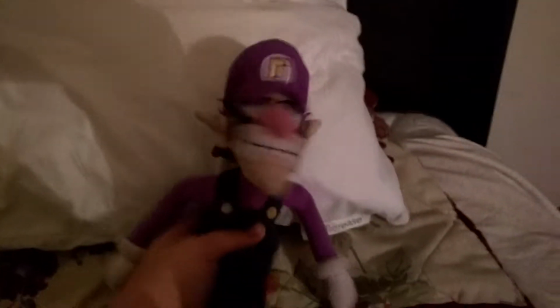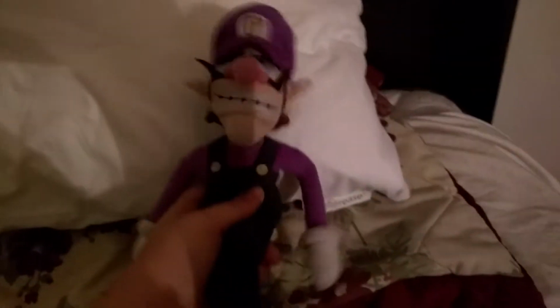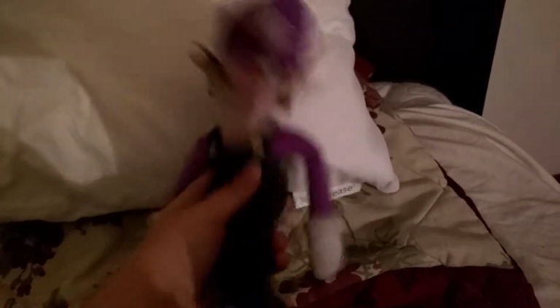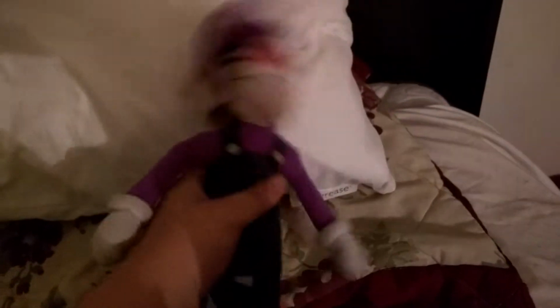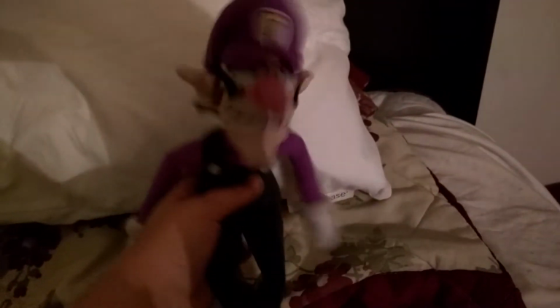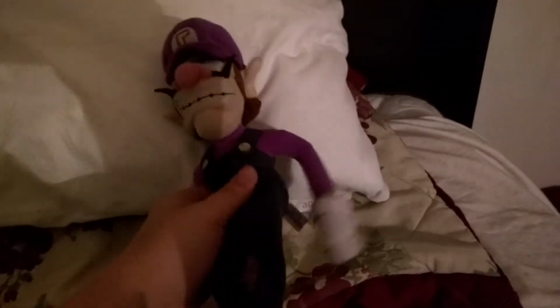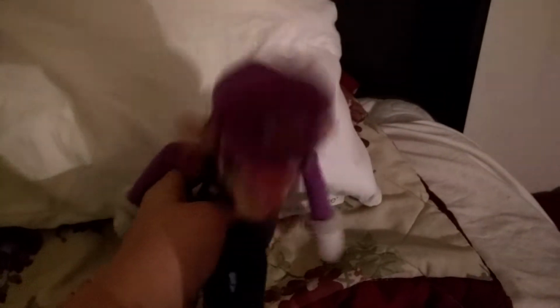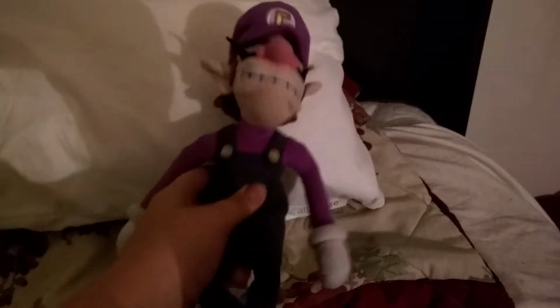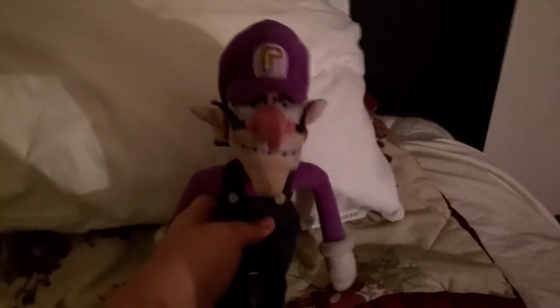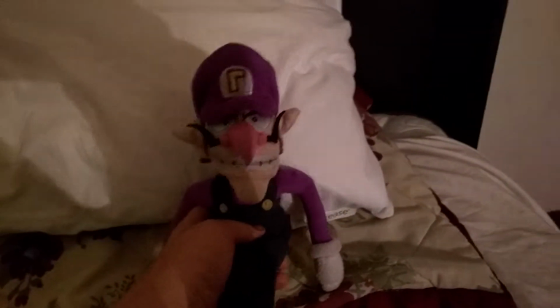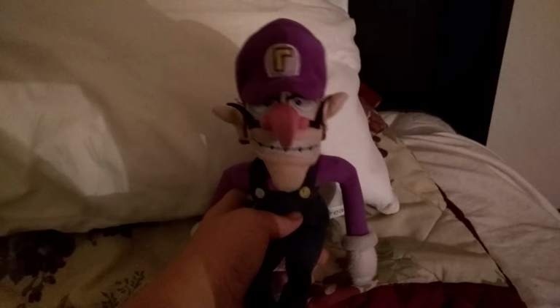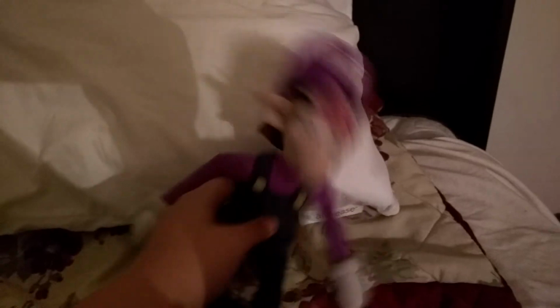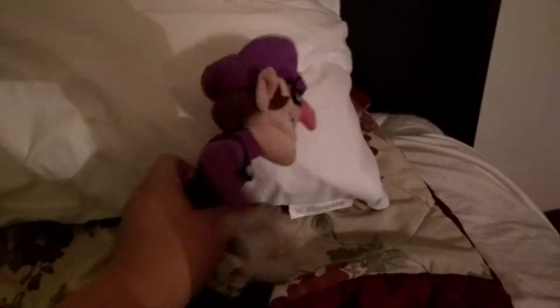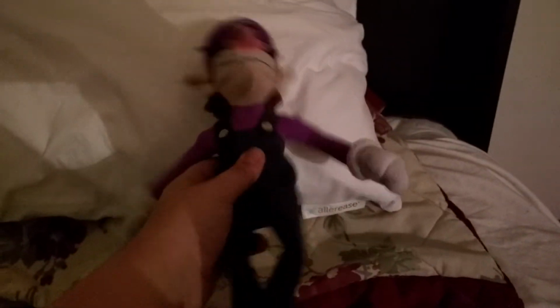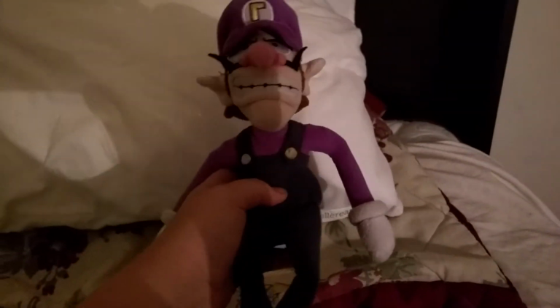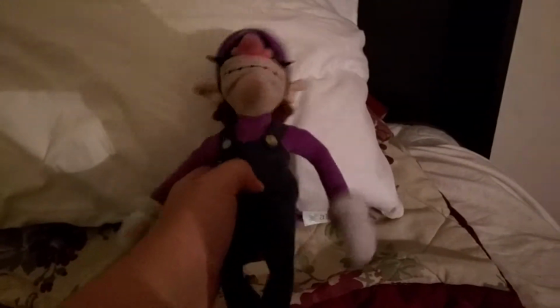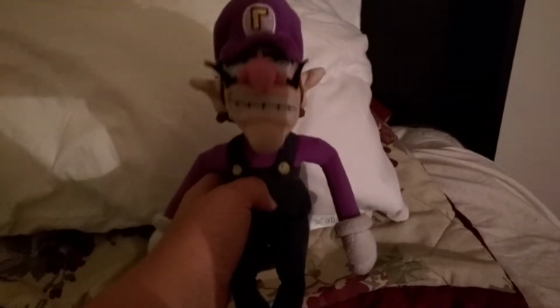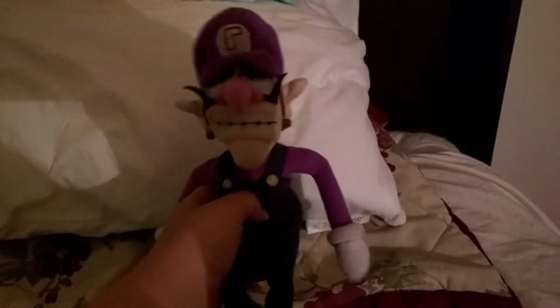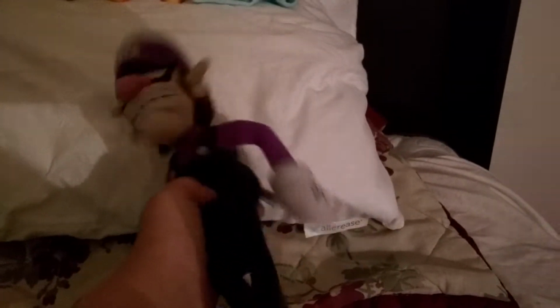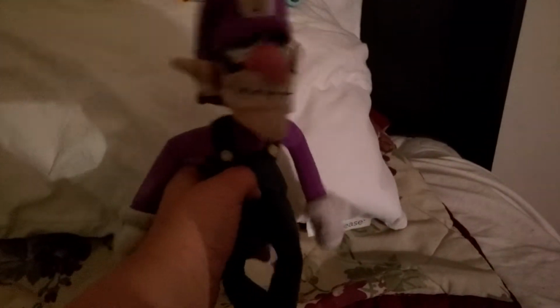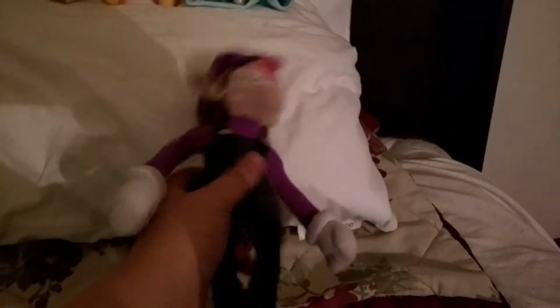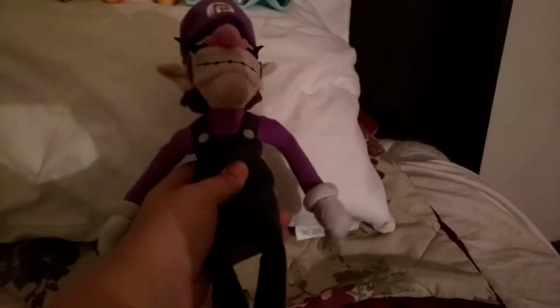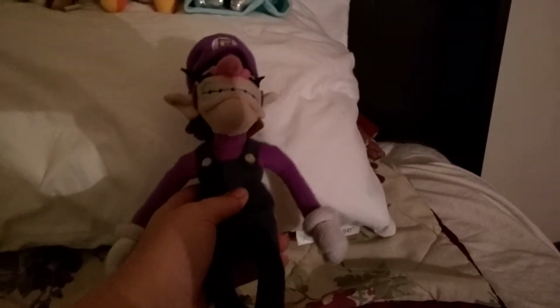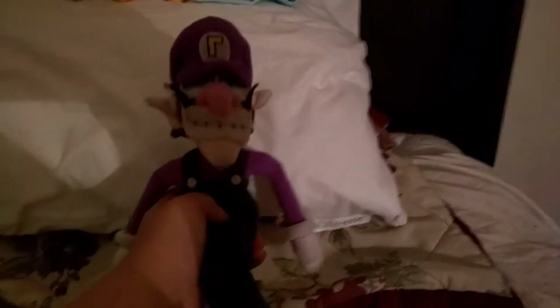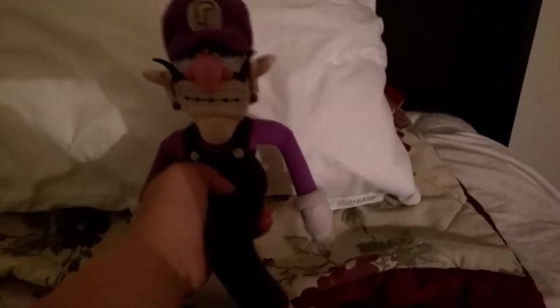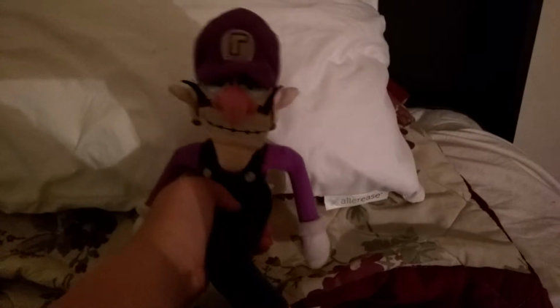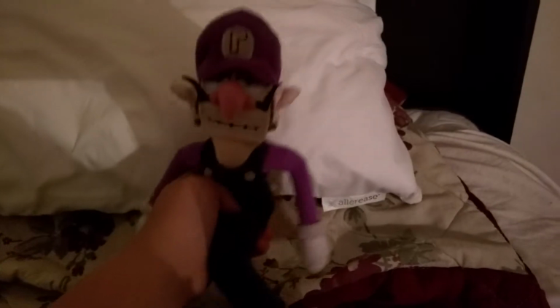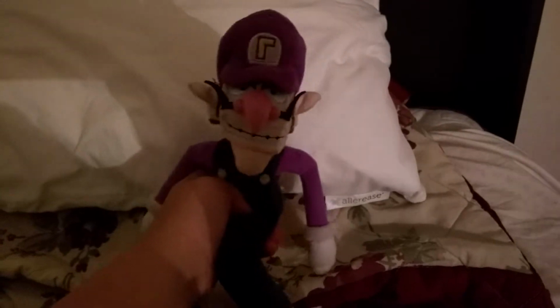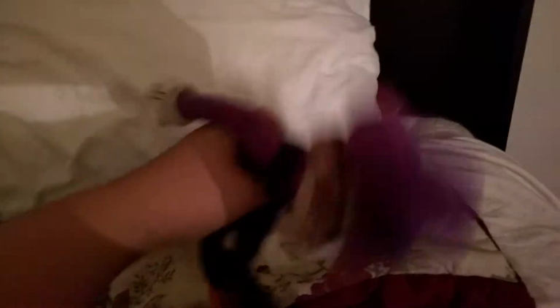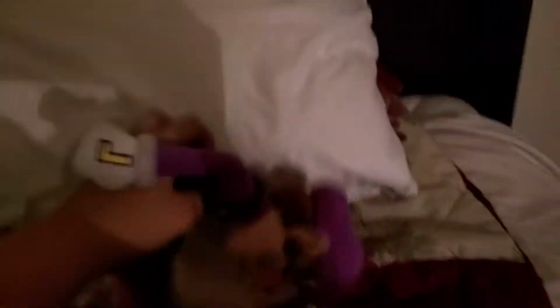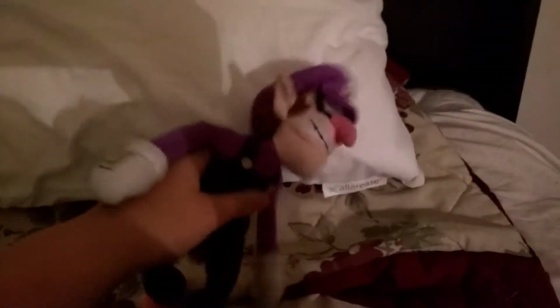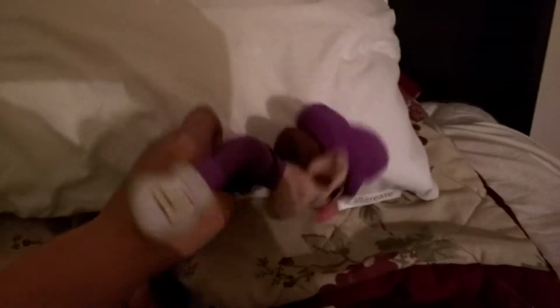Welcome everyone back to a brand new episode of New Plushes! I know we've been having a few of these lately, but I do have a little bit of a bigger haul today. This is the biggest new plush we've ever done.